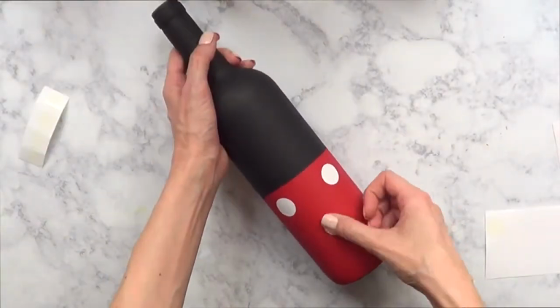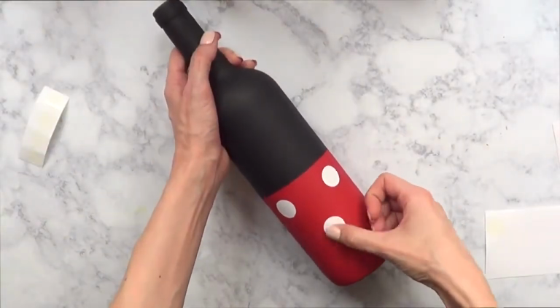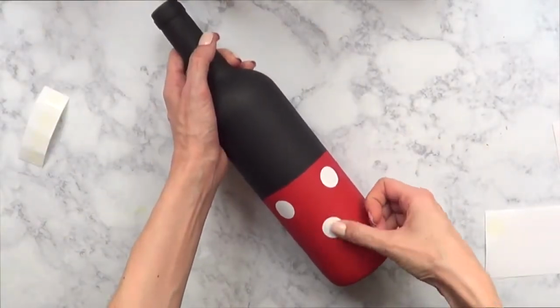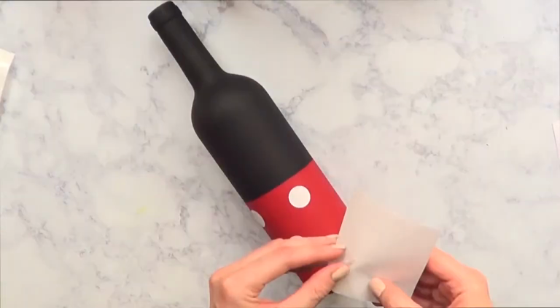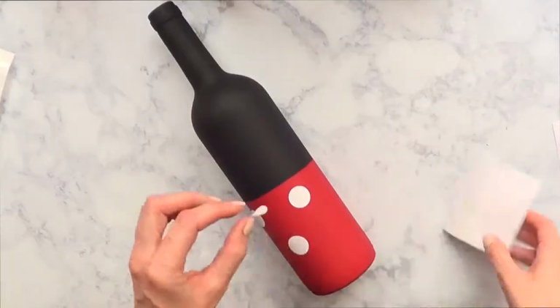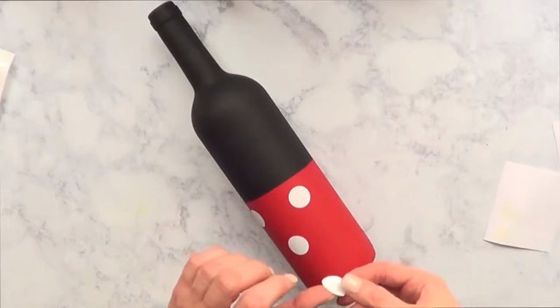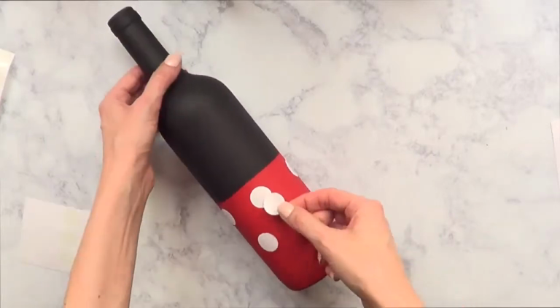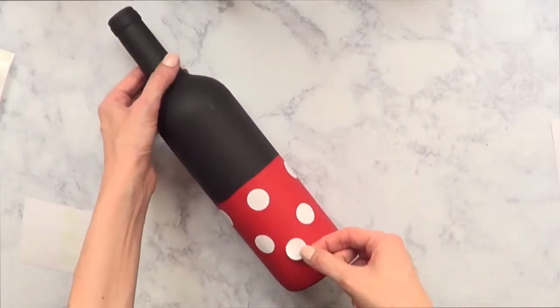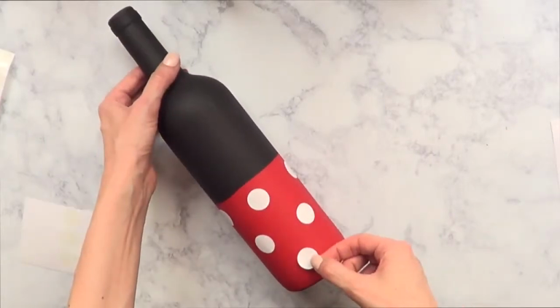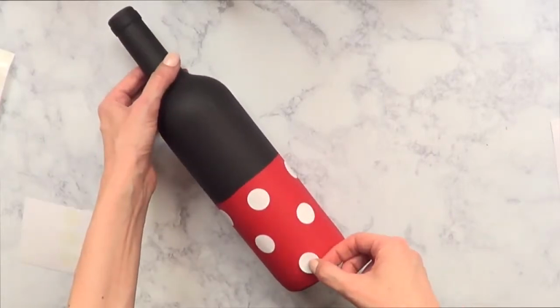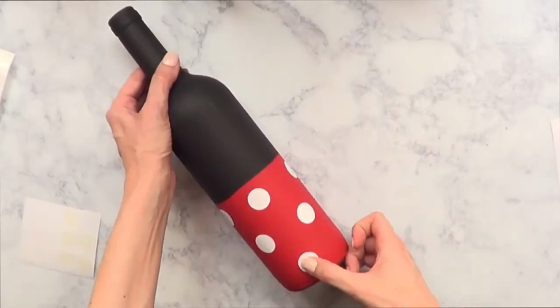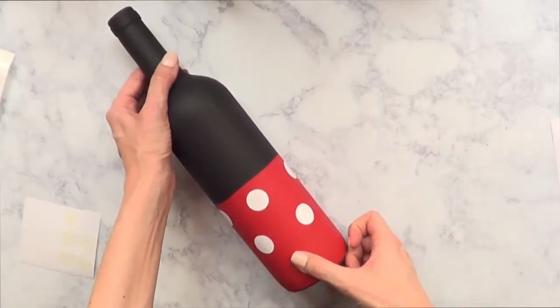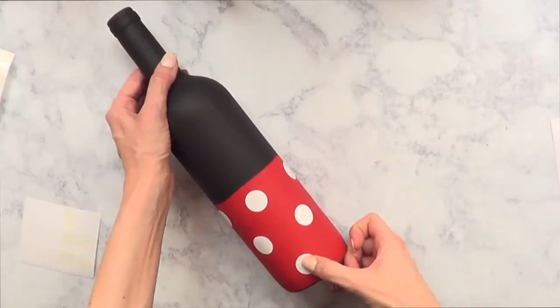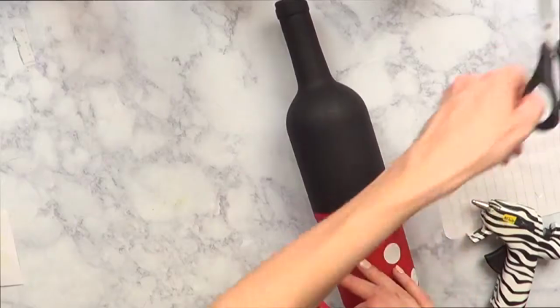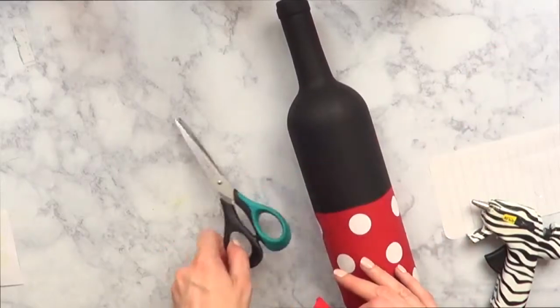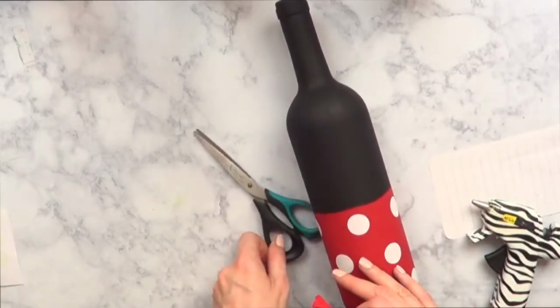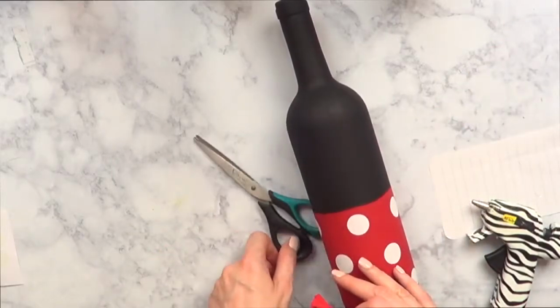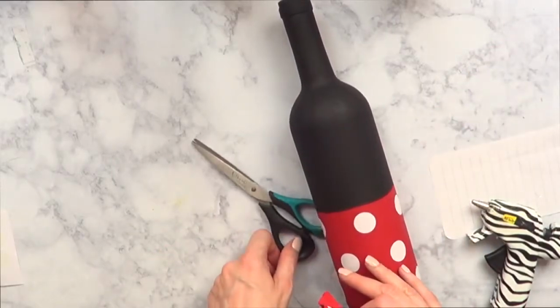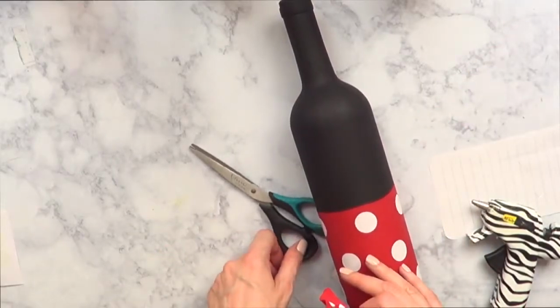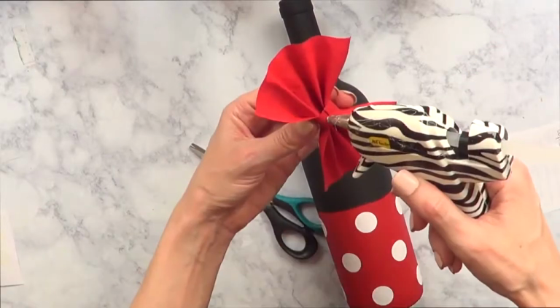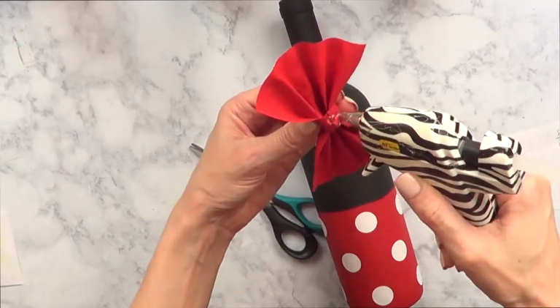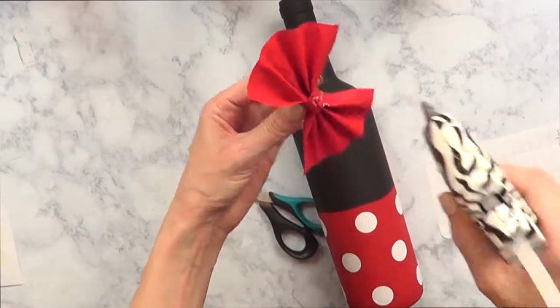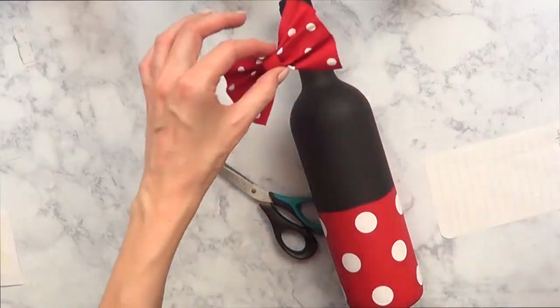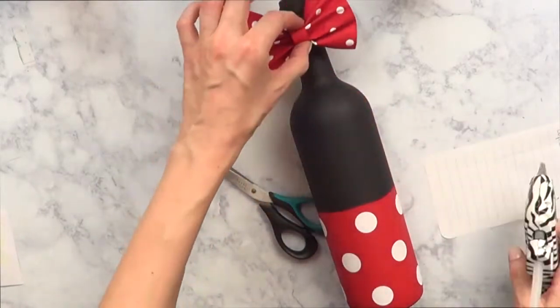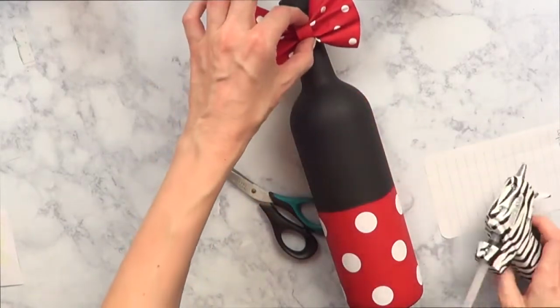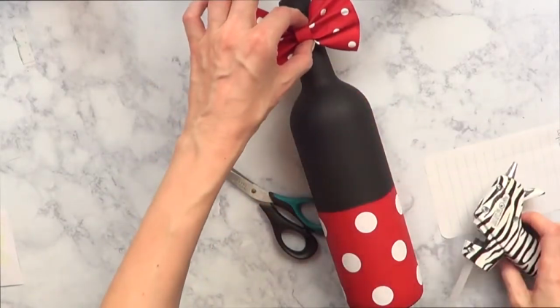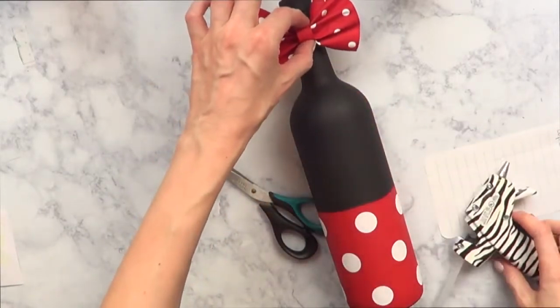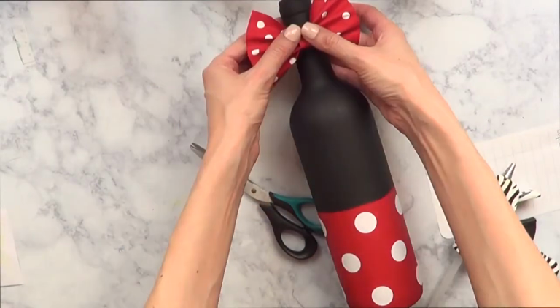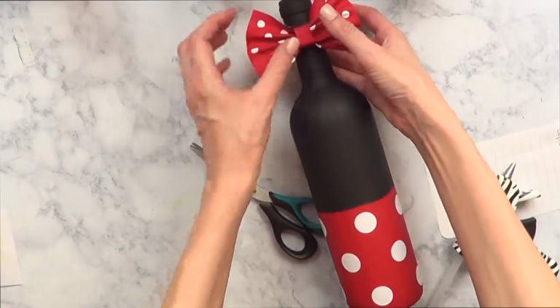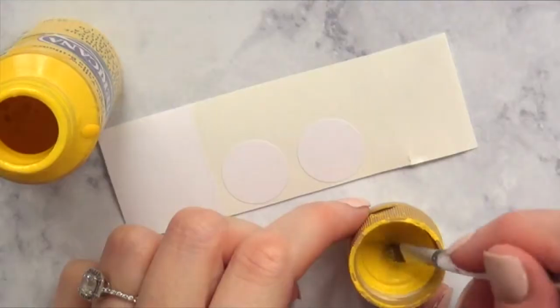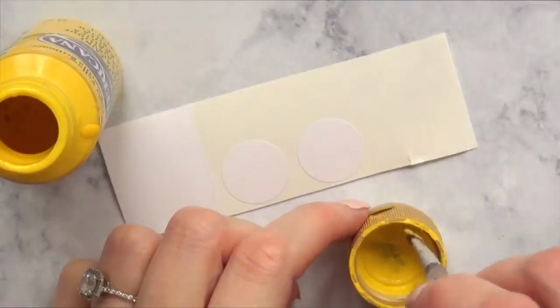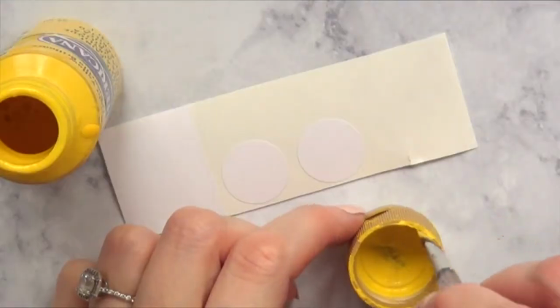For the rest of the Mini Mouse bottle, I'm going to take some round white stickers and place them to make a polka dot pattern all around the bottle. To finish up, I'll glue the bow on with the hot glue gun — and we're done with this one.